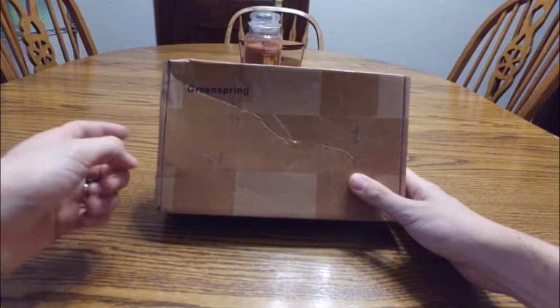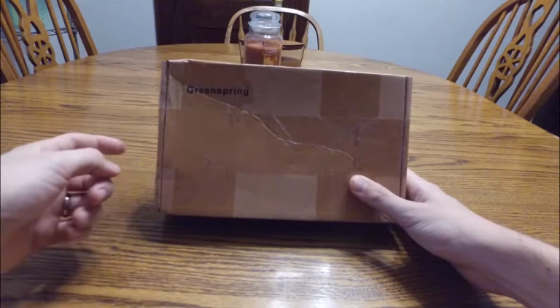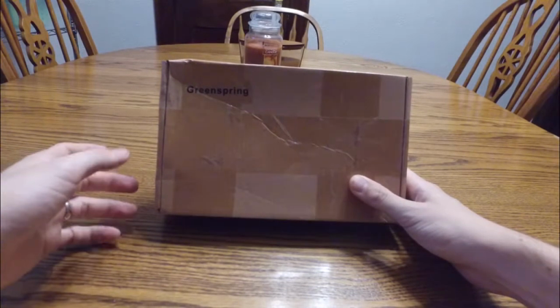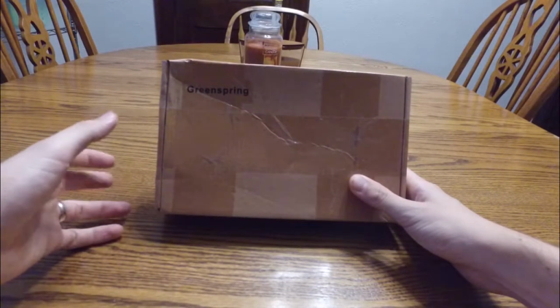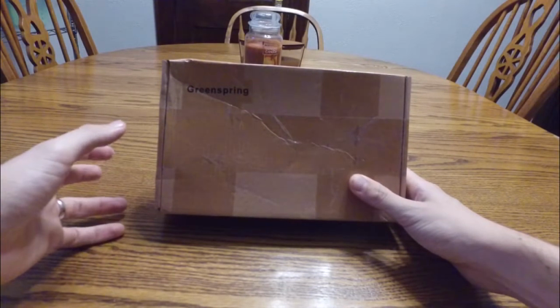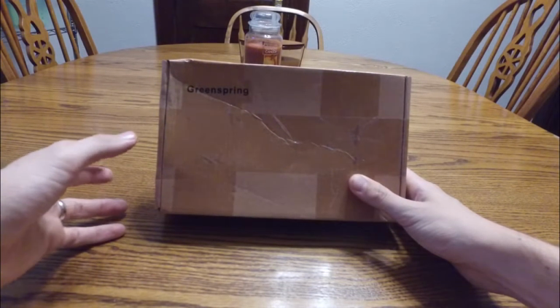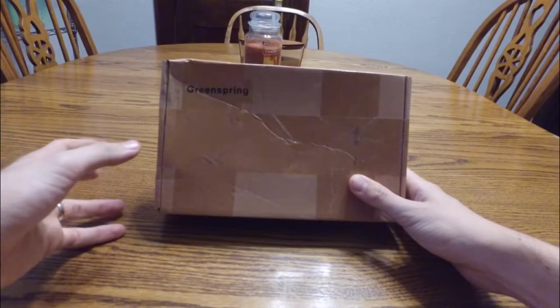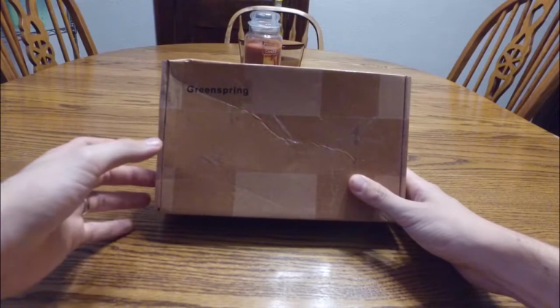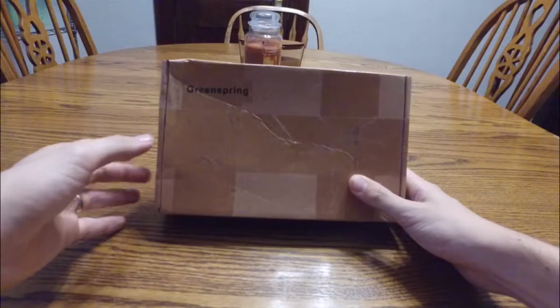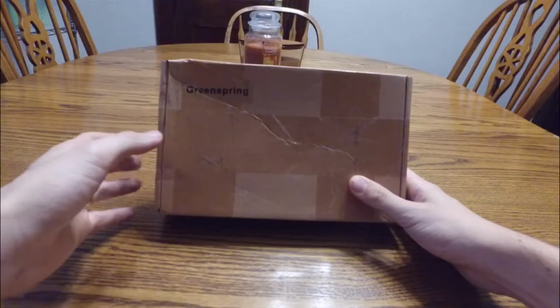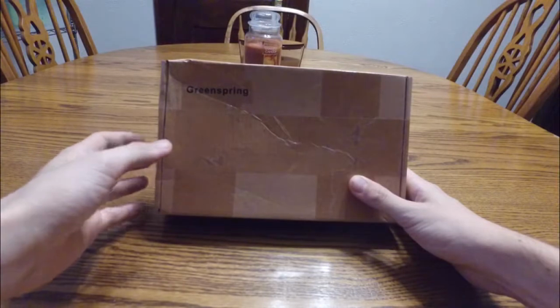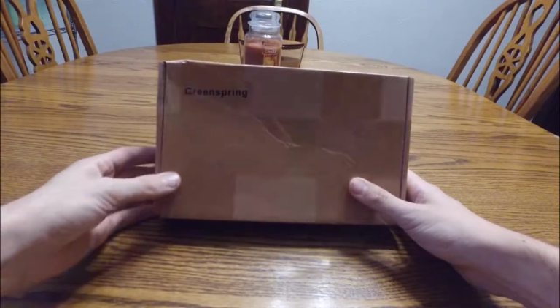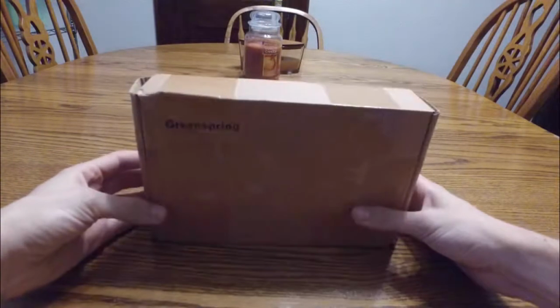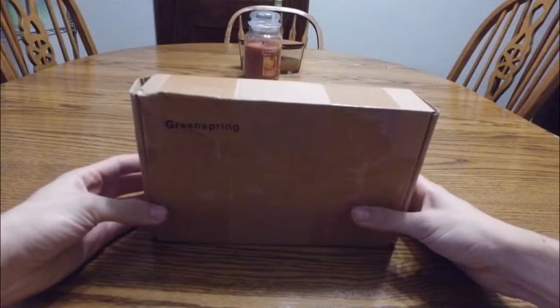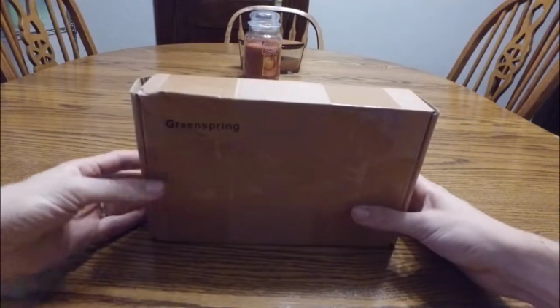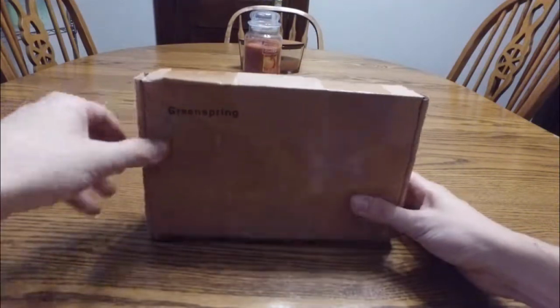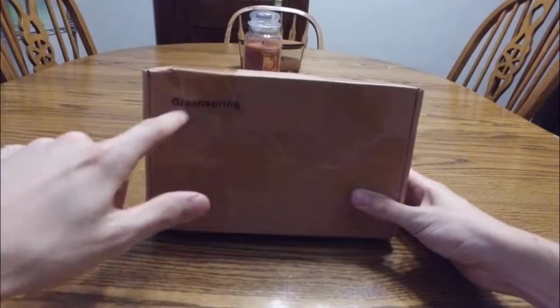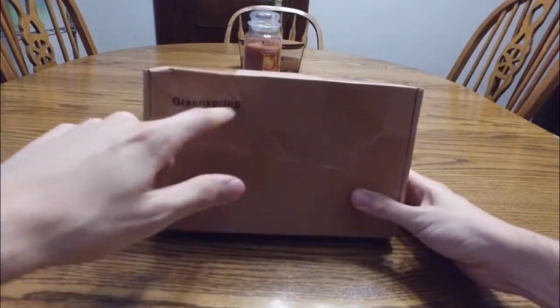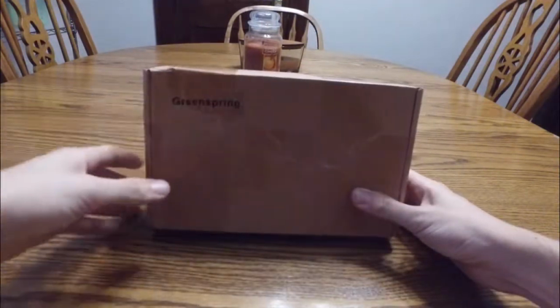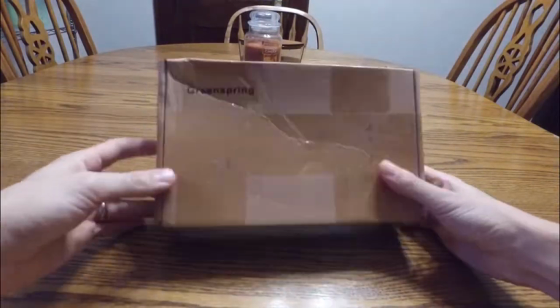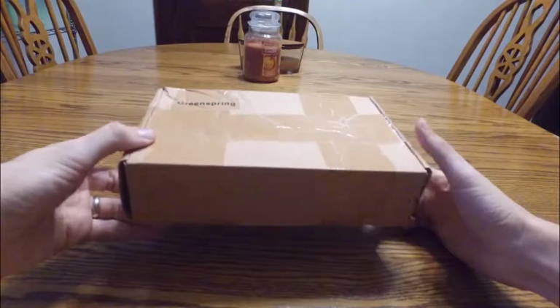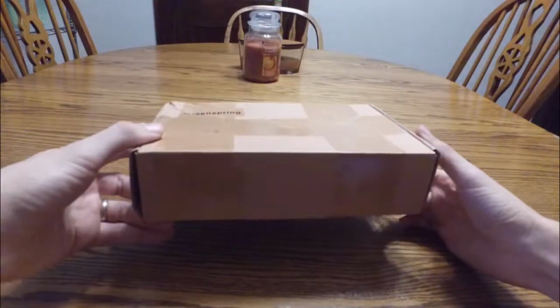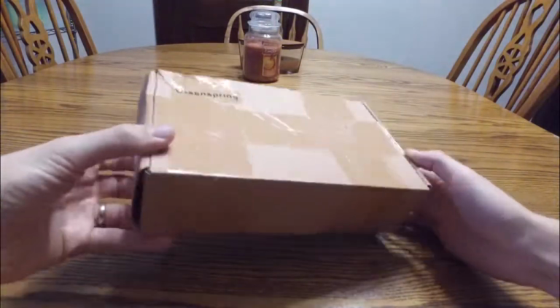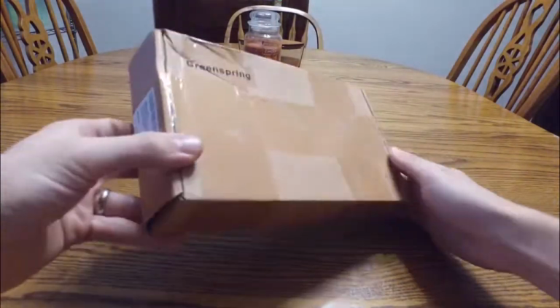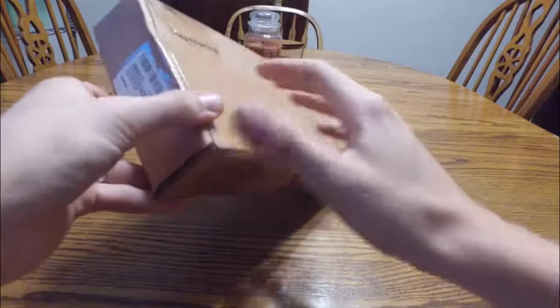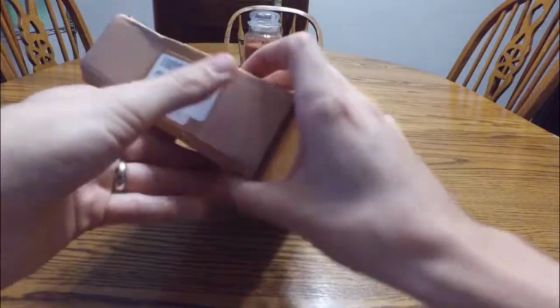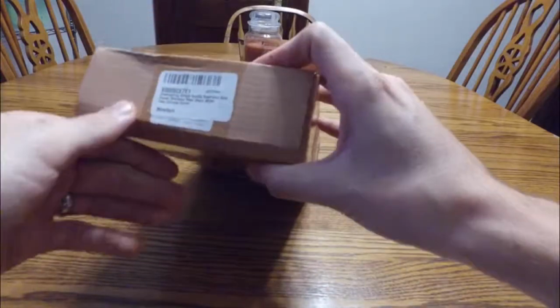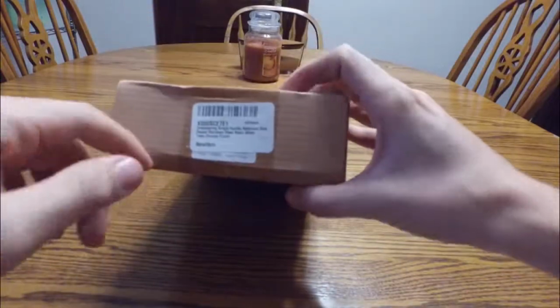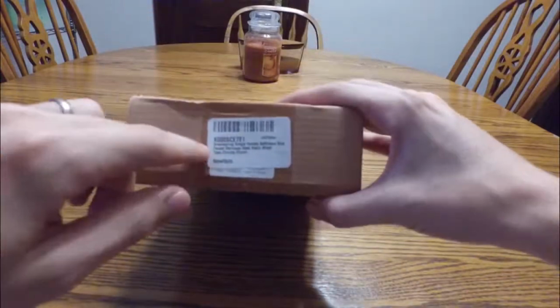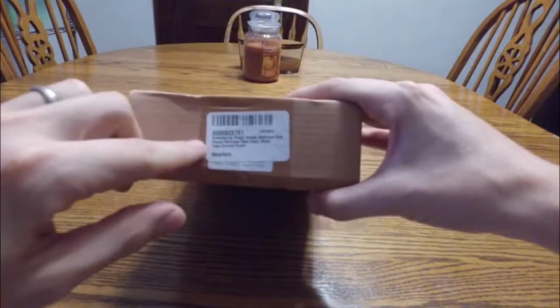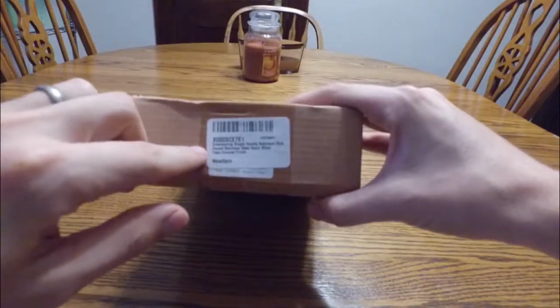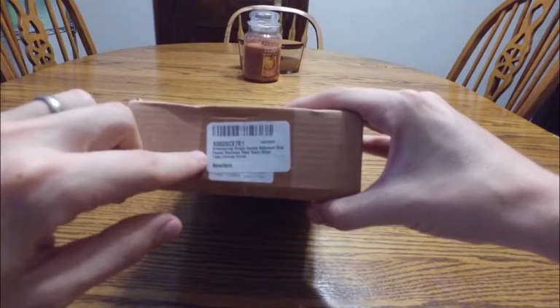This is a single handle bathroom sink faucet. It's stainless steel and it's from Green Spring. I found it on Amazon as a recommended purchase for the sink that I bought.